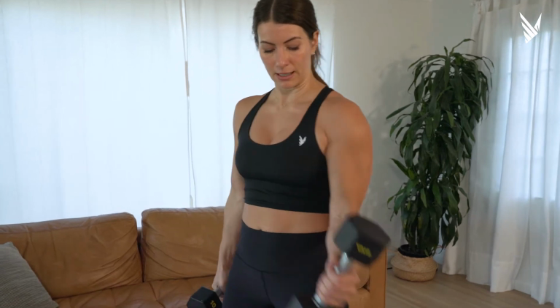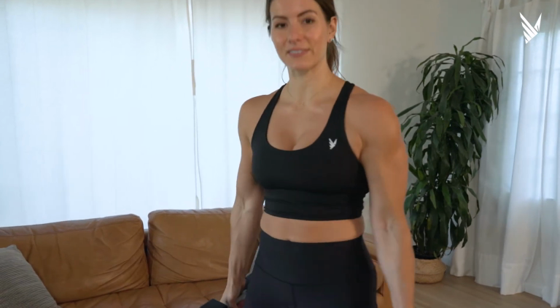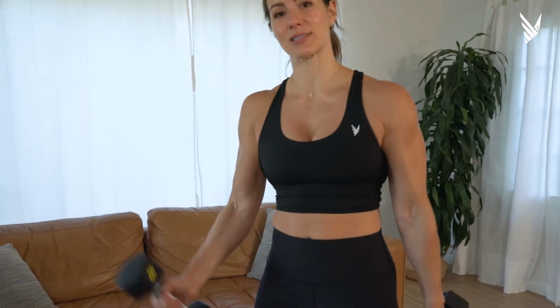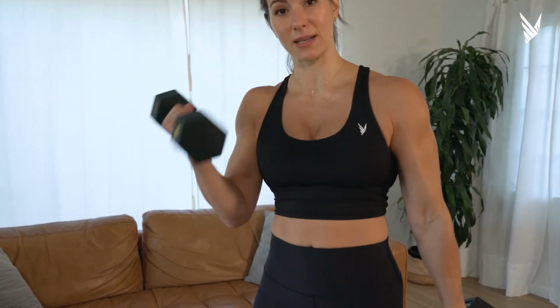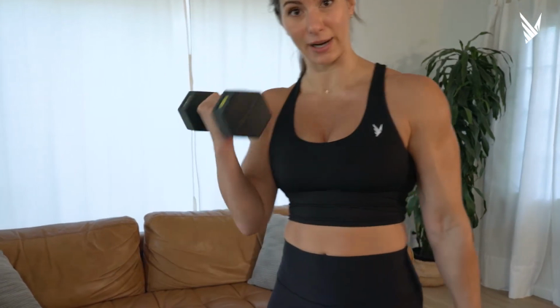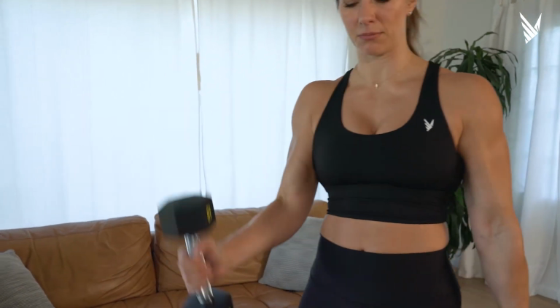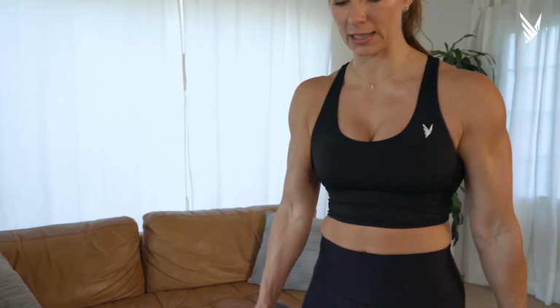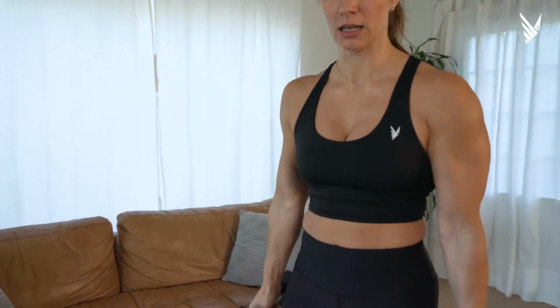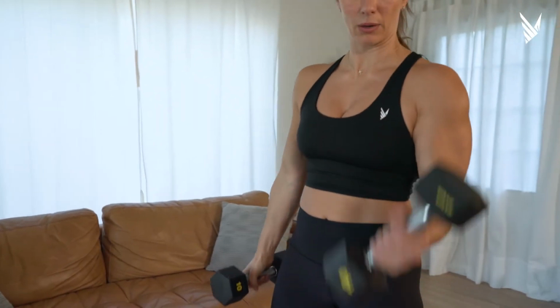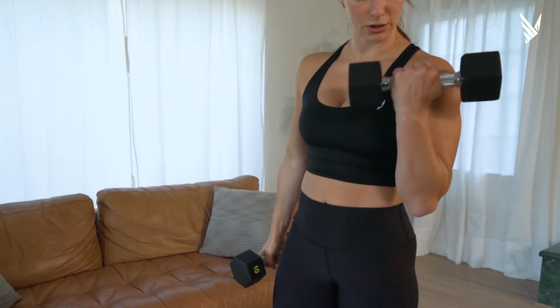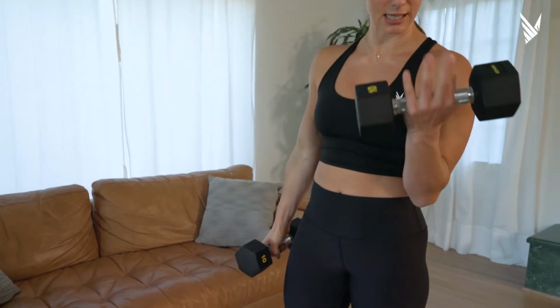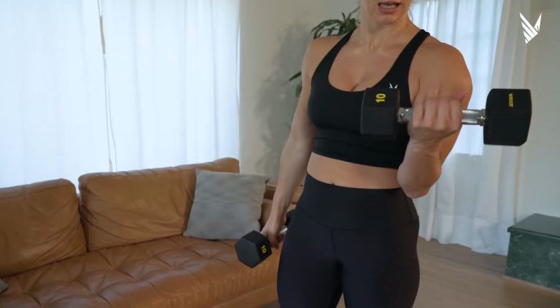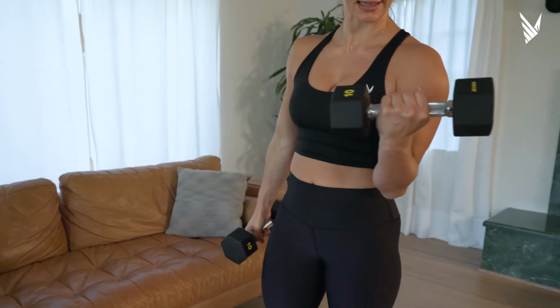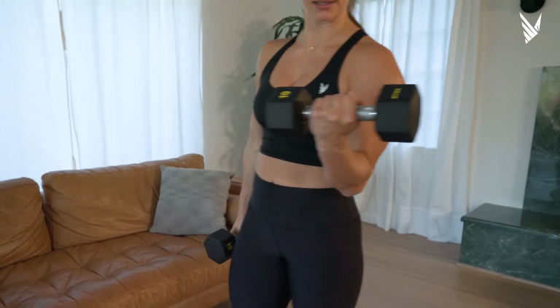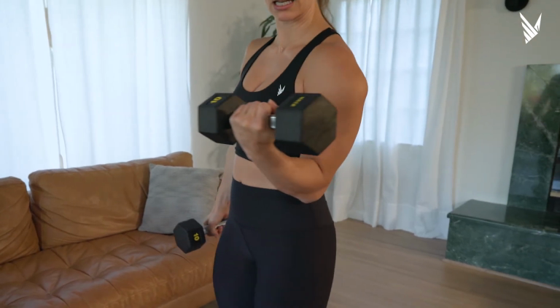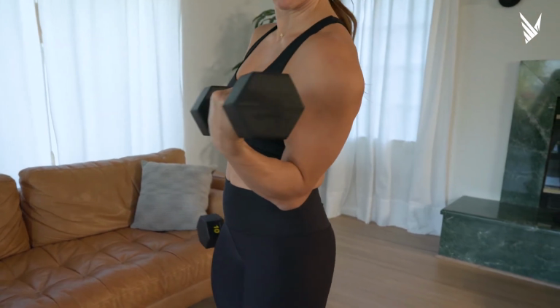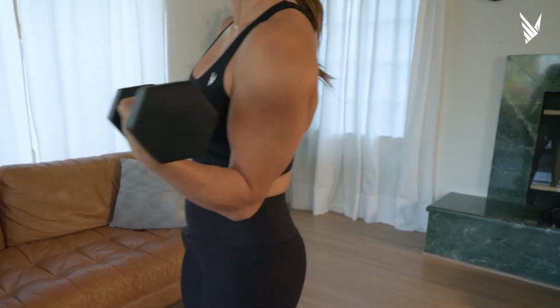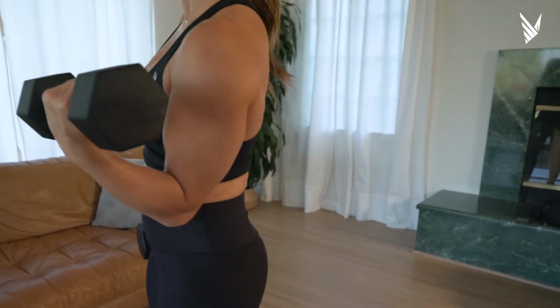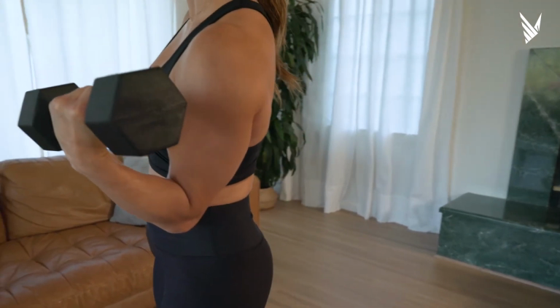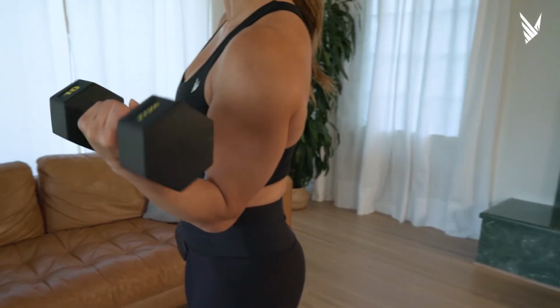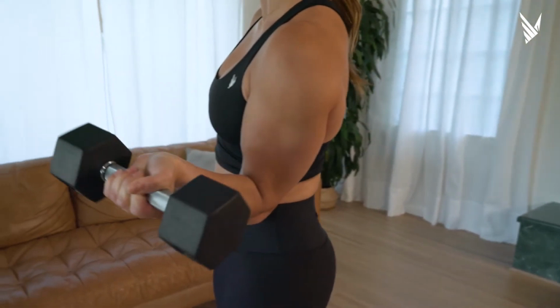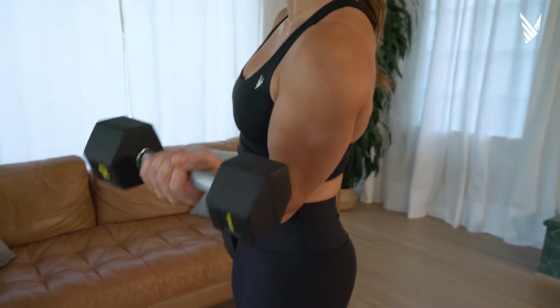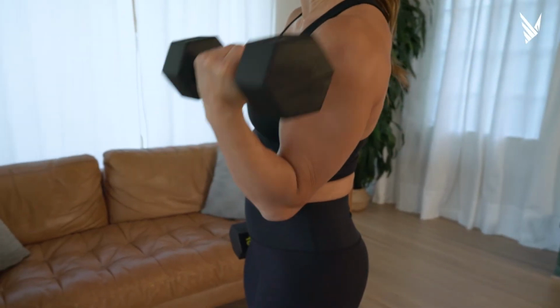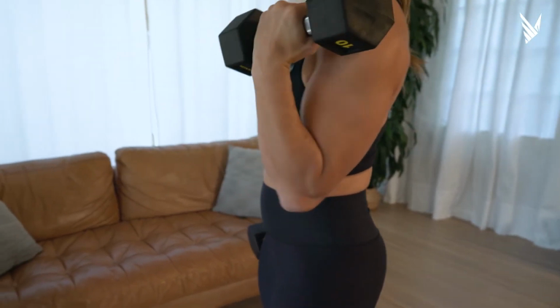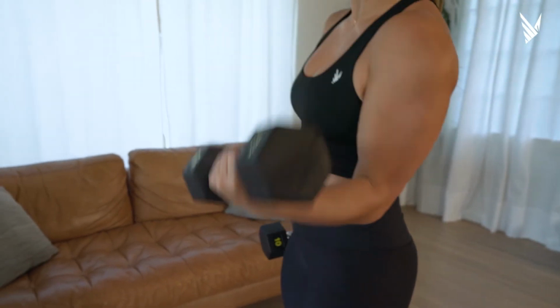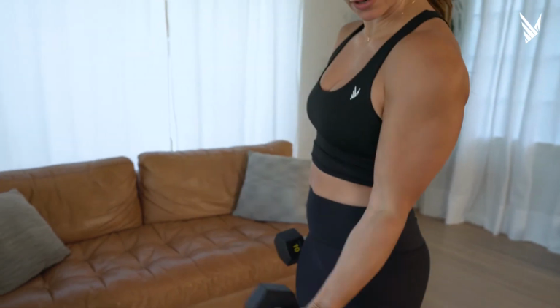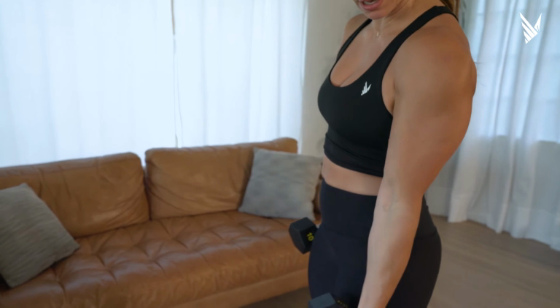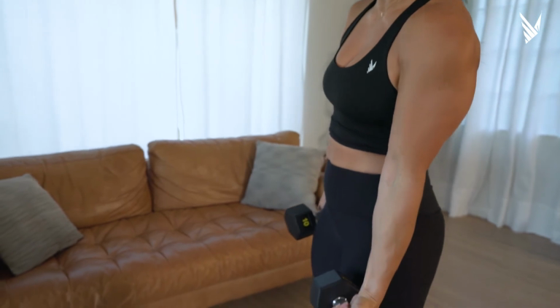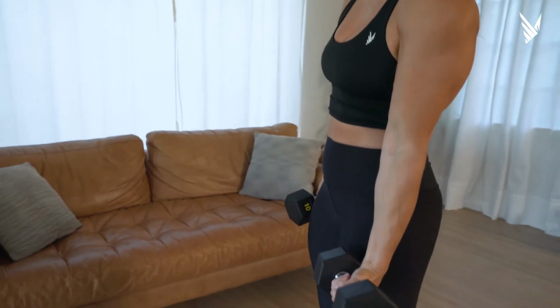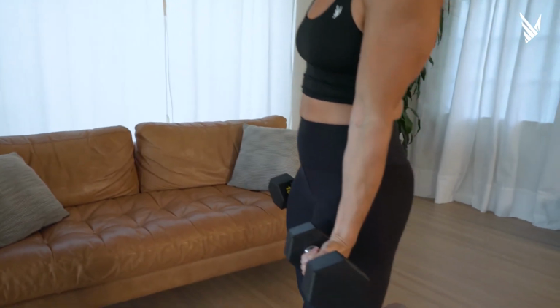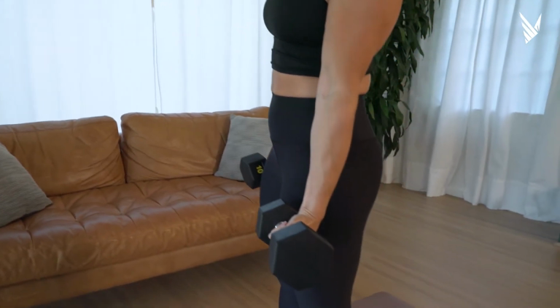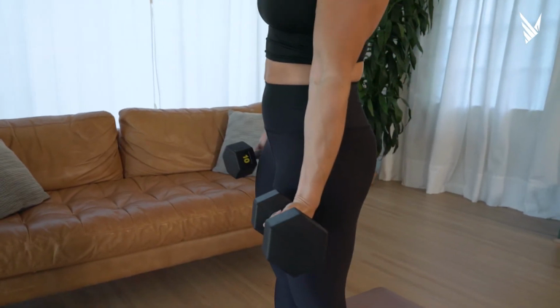It kind of allows a little bit of a break in between, but I want you to notice as I grip this, my wrist is staying curled up. I'm not flat. I'm going all the way to the top, and even at the bottom, that curled wrist is in place.